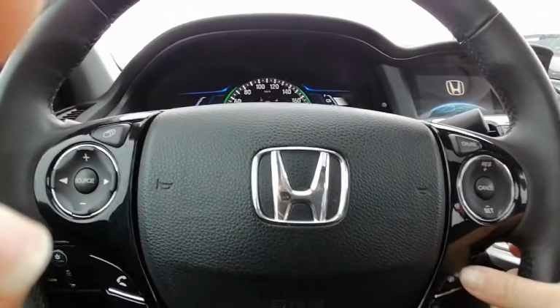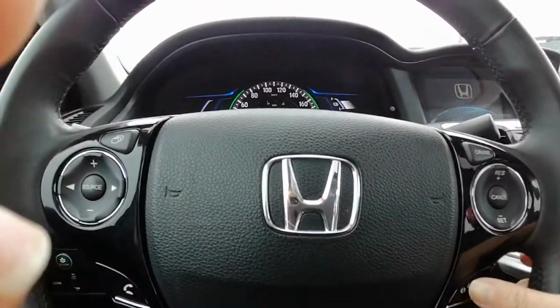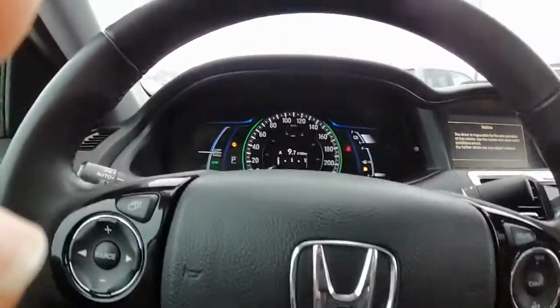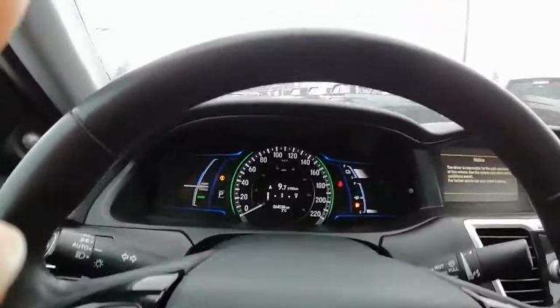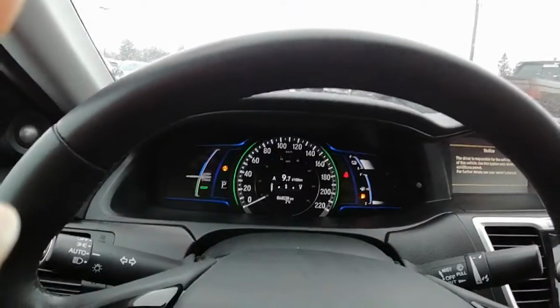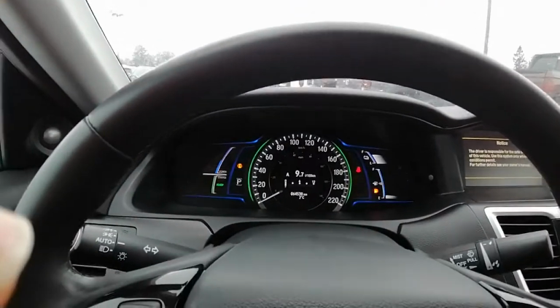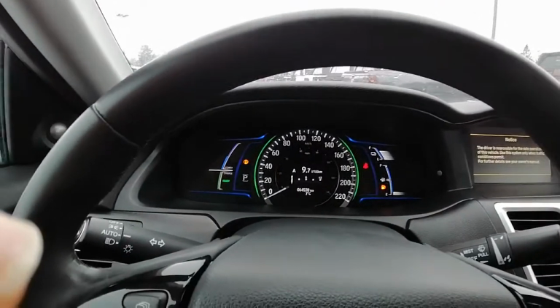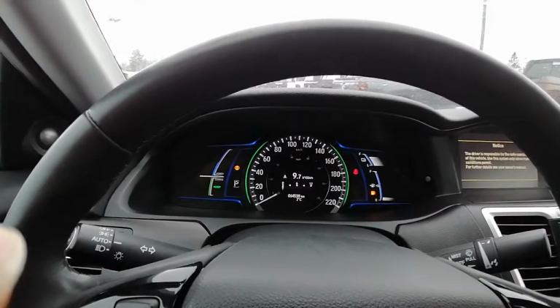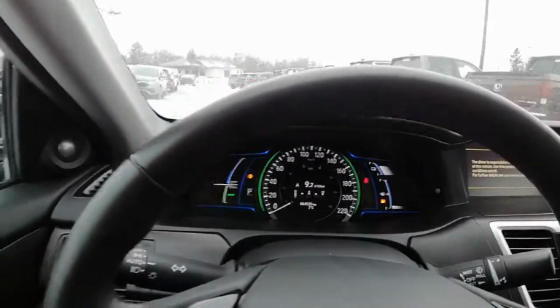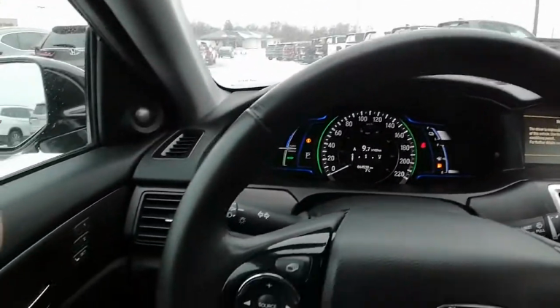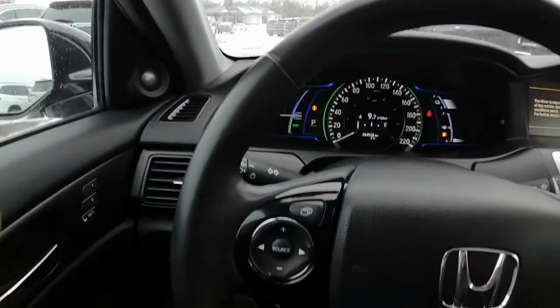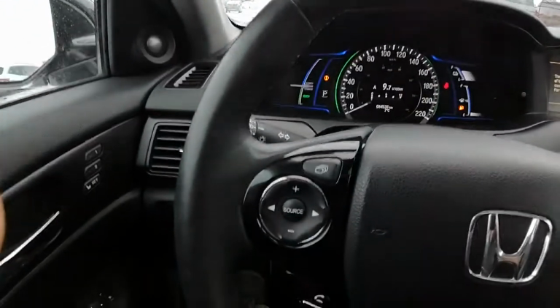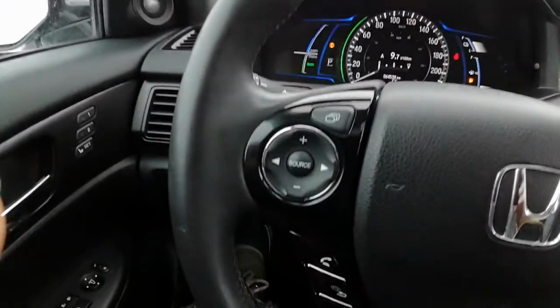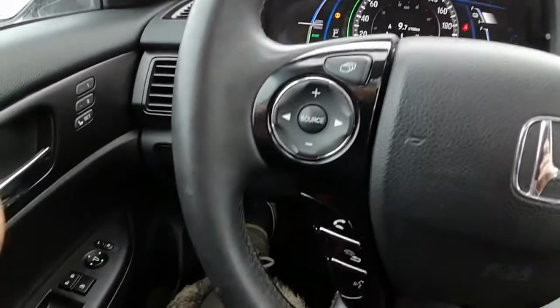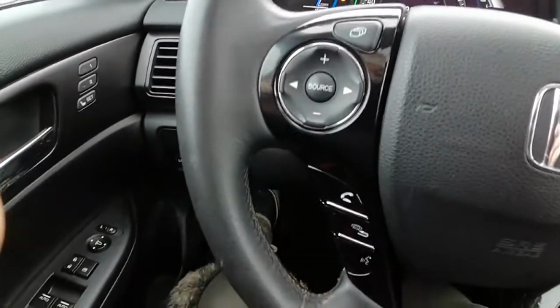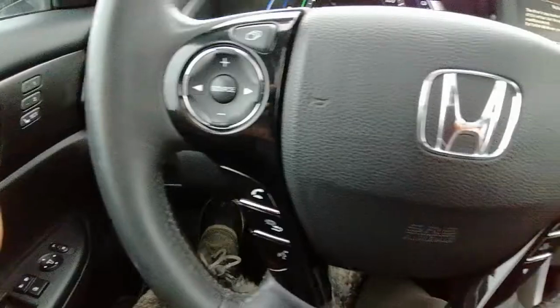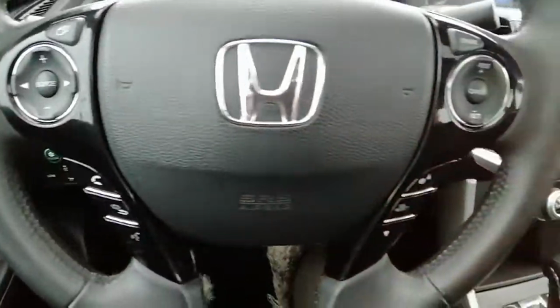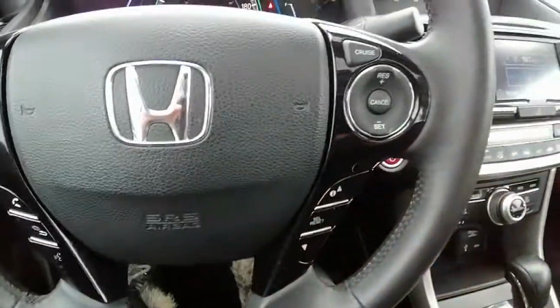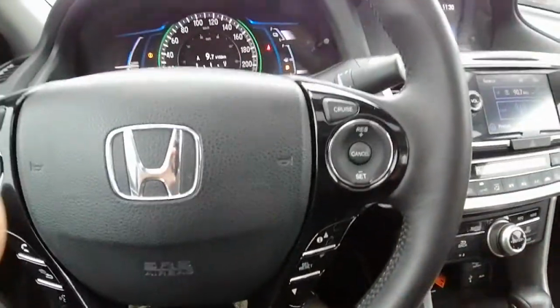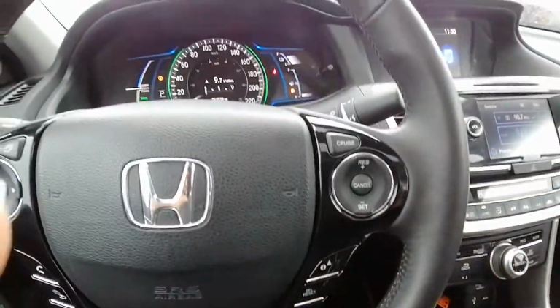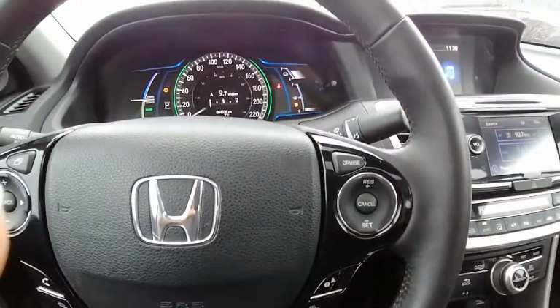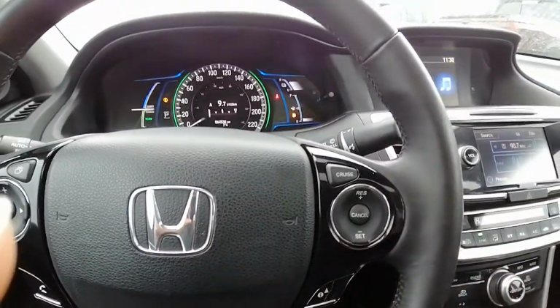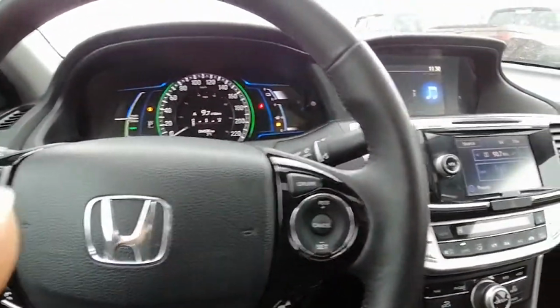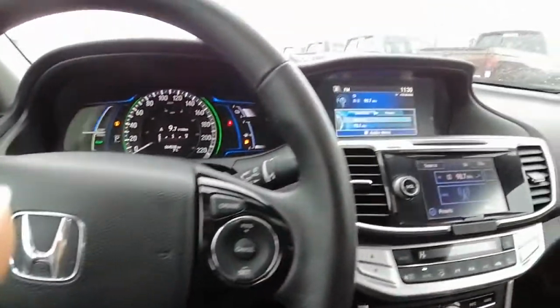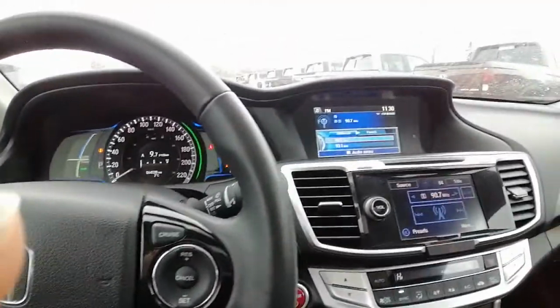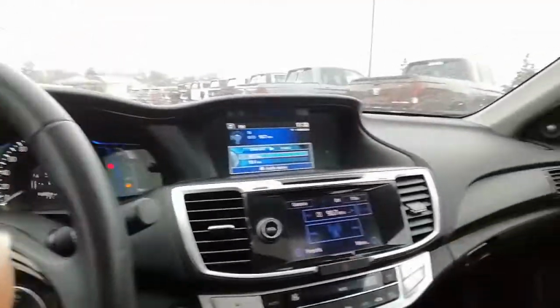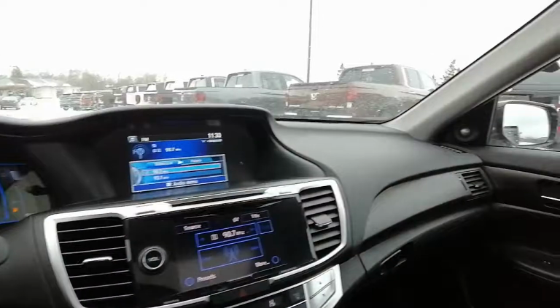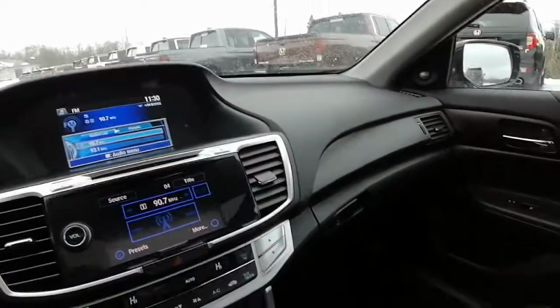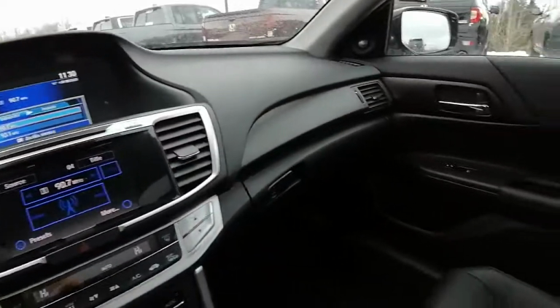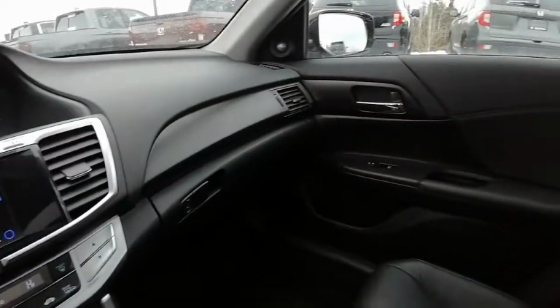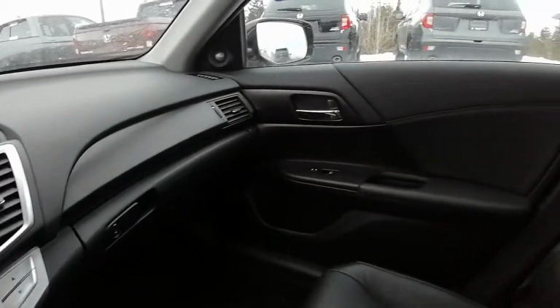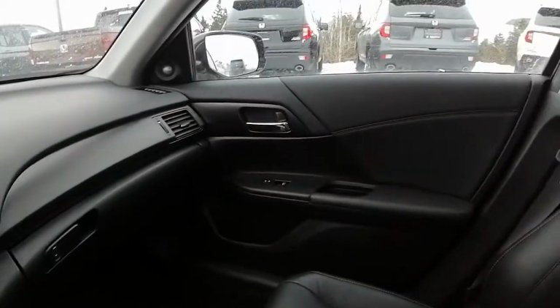We are currently sitting at sixty-four thousand, five hundred and thirty-eight kilometers. We have our Bluetooth and cruise control options on the steering wheel.